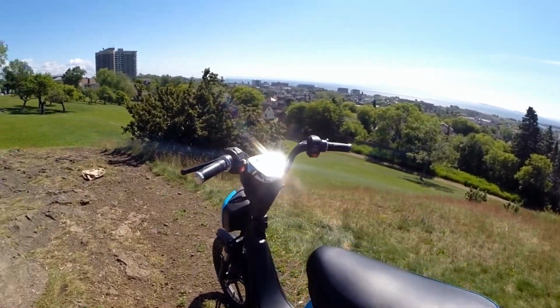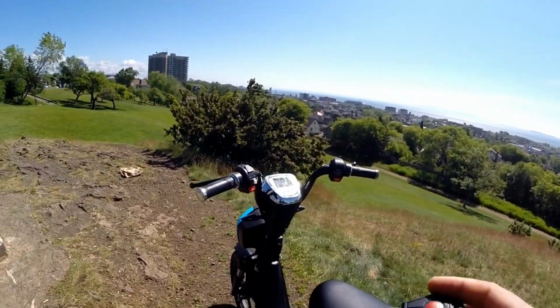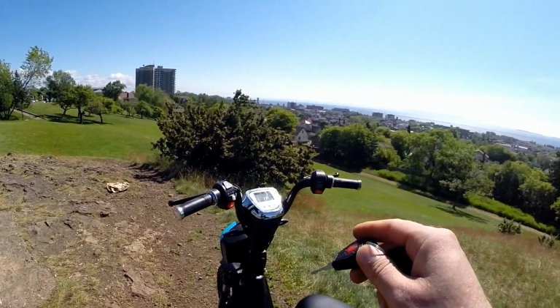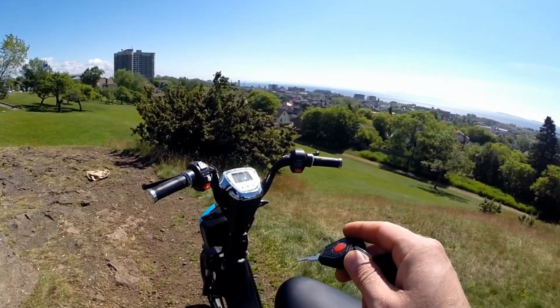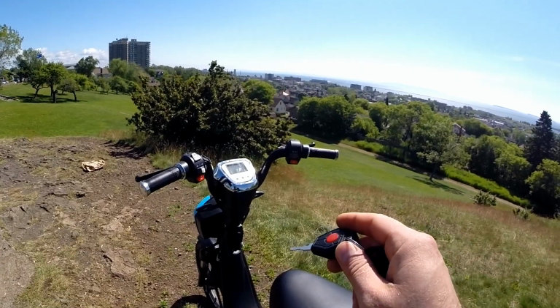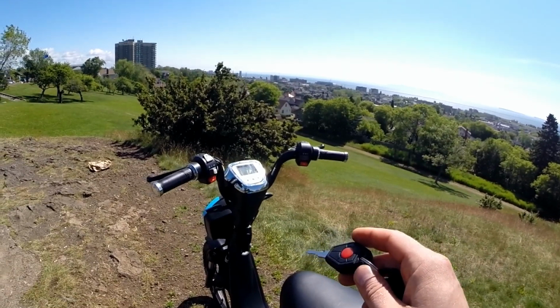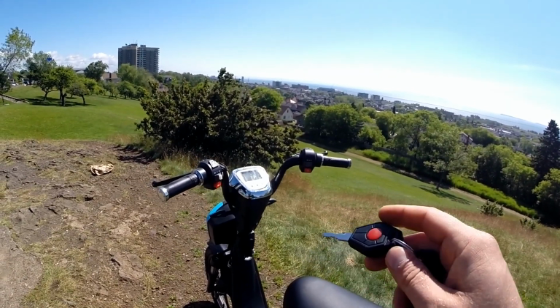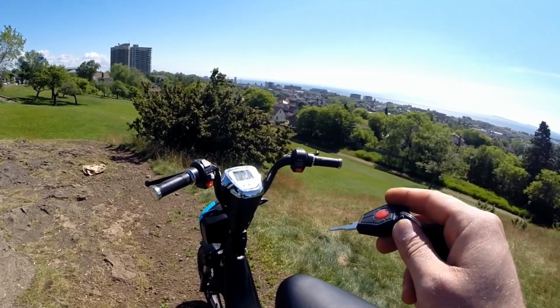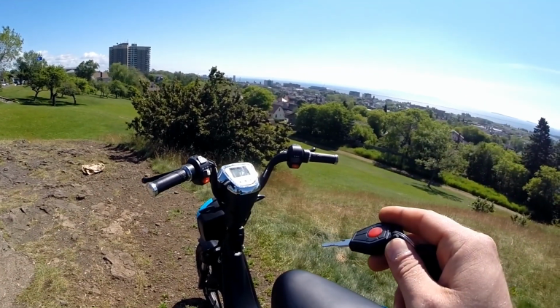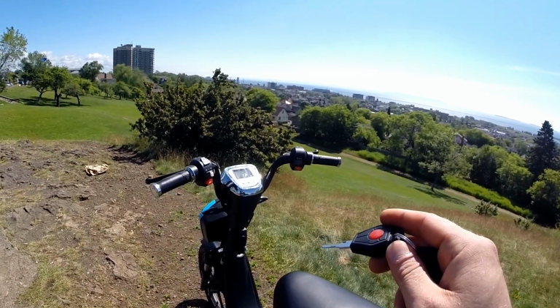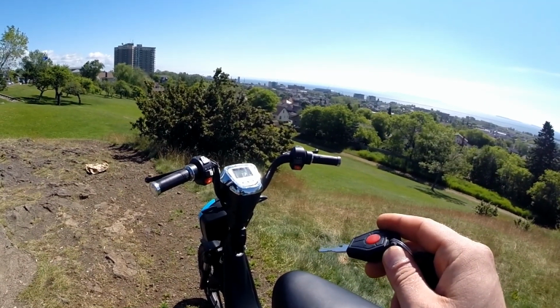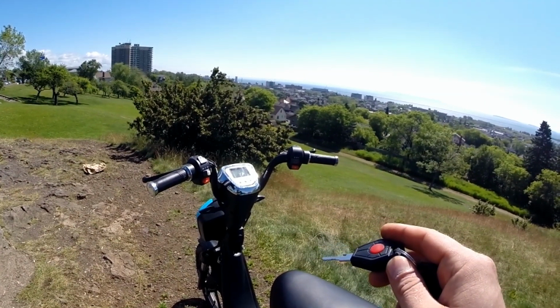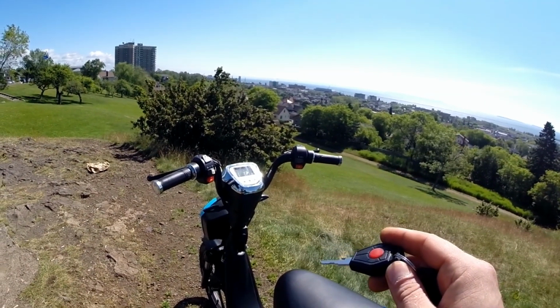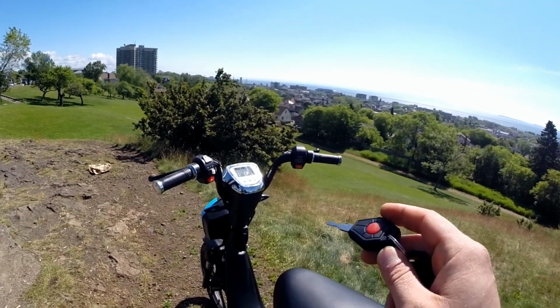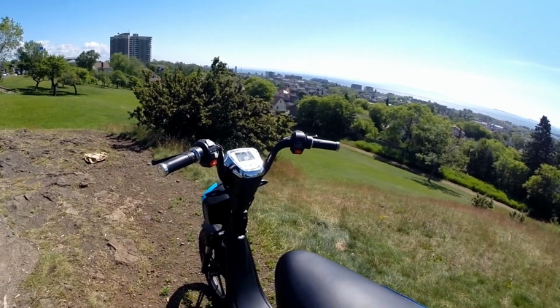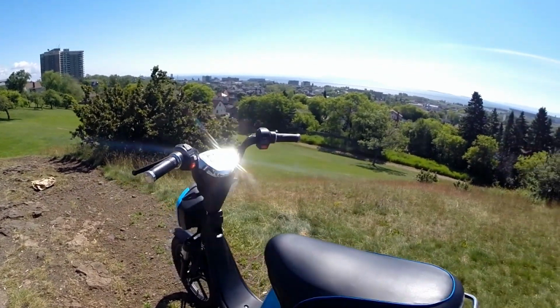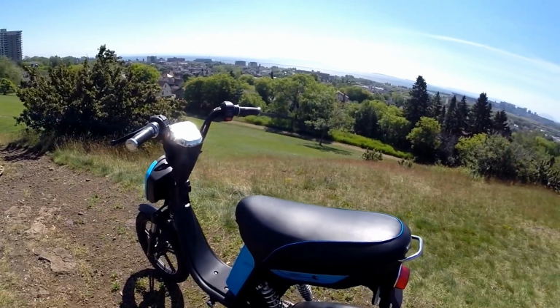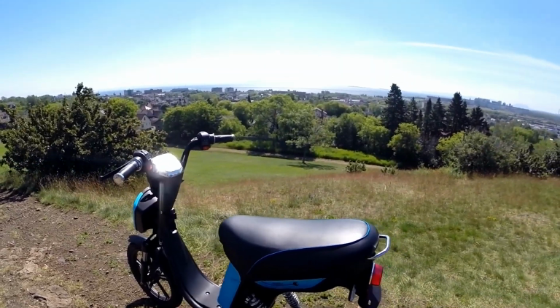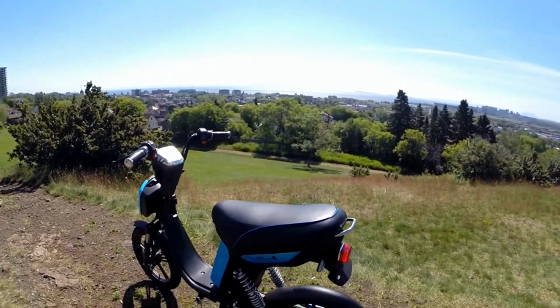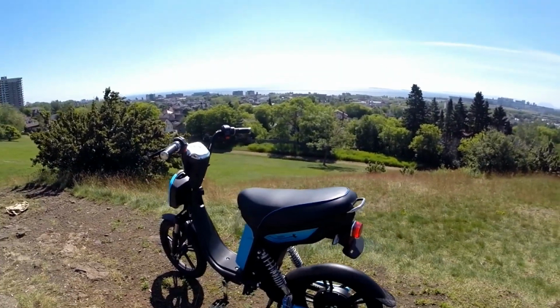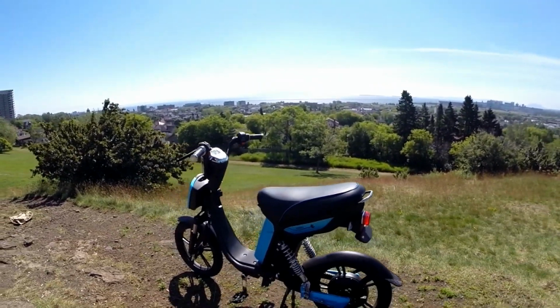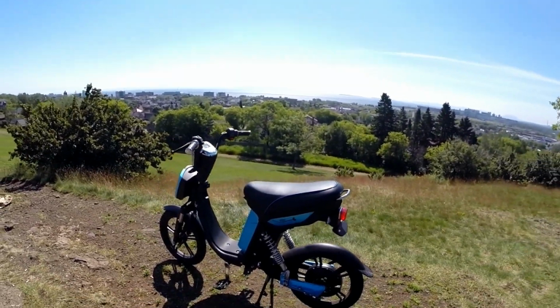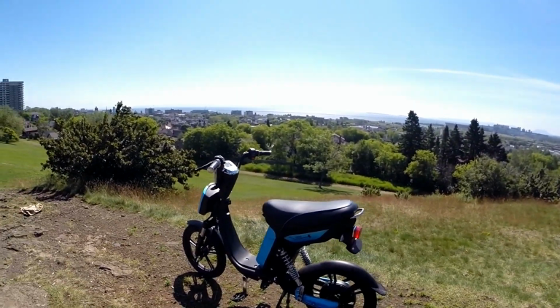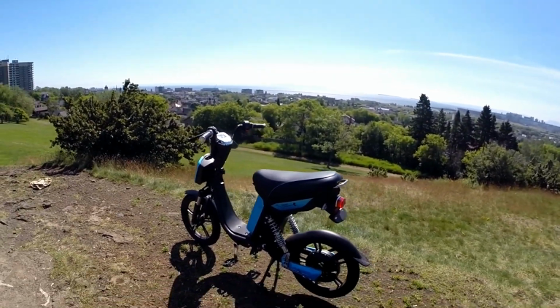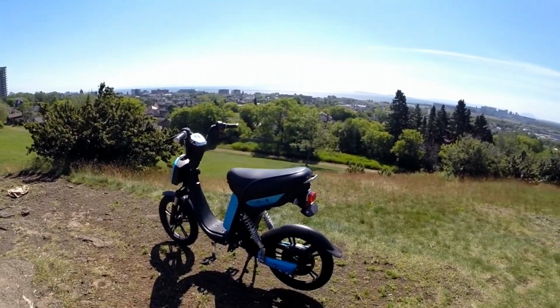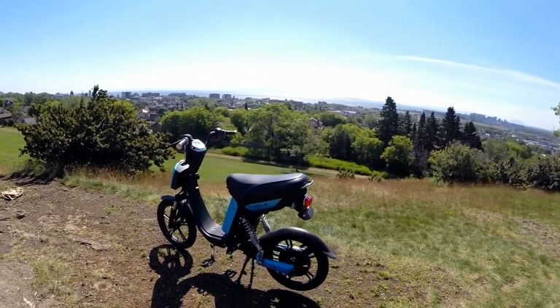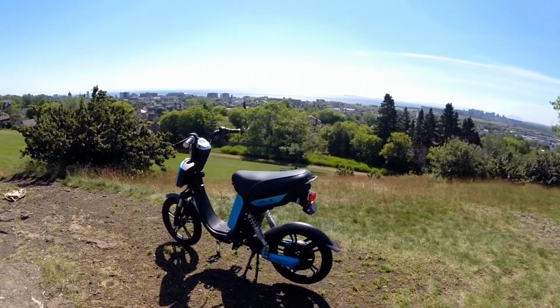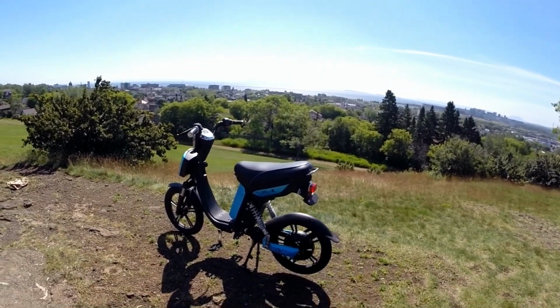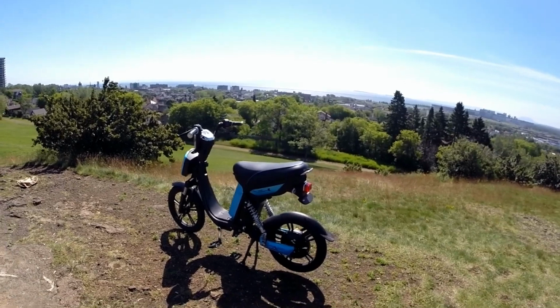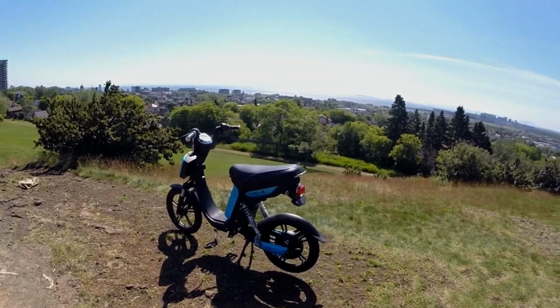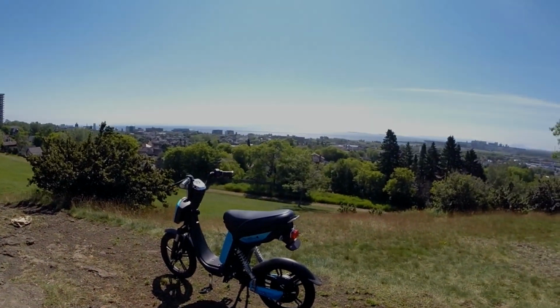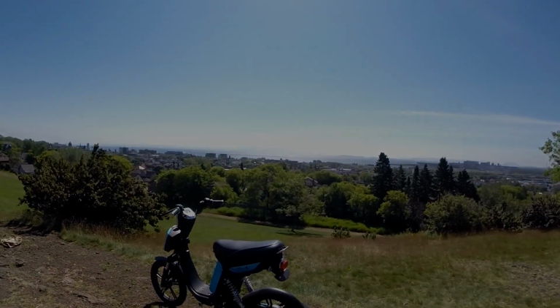It also has an alarm system that I've never used, but if someone tries to move the bike the alarm will go off. Those are just some additions I added to the end of the video — thanks, bye.